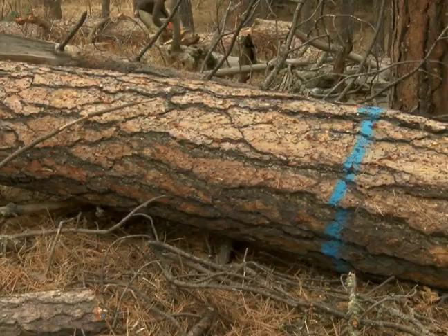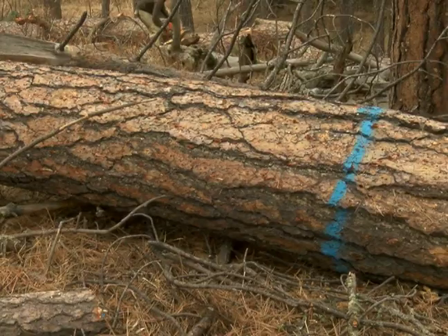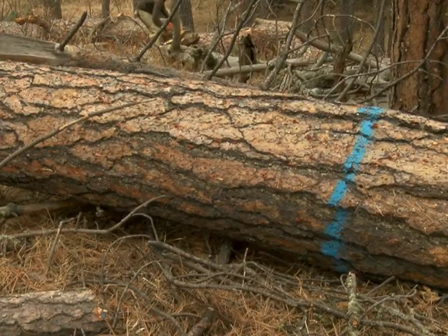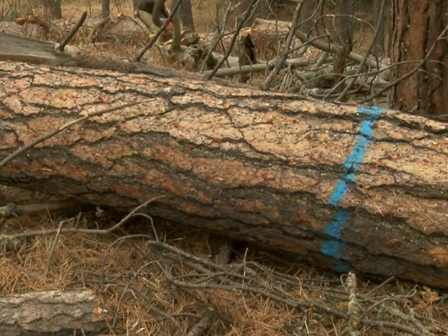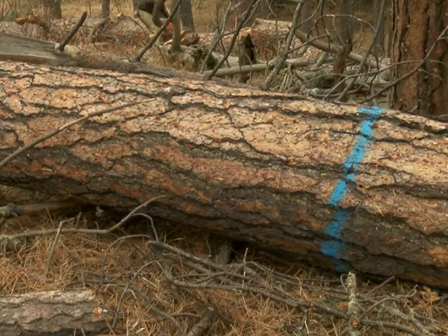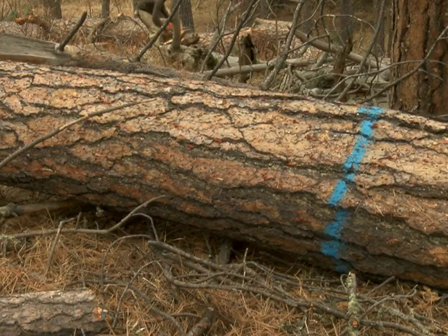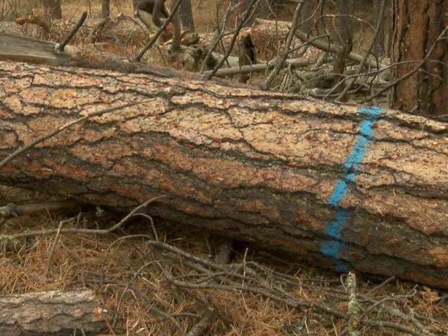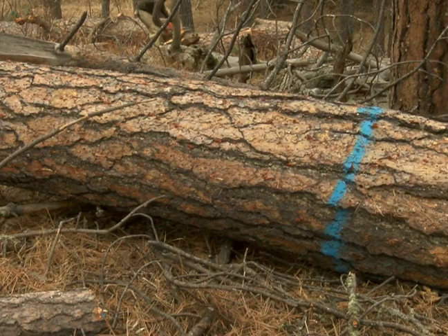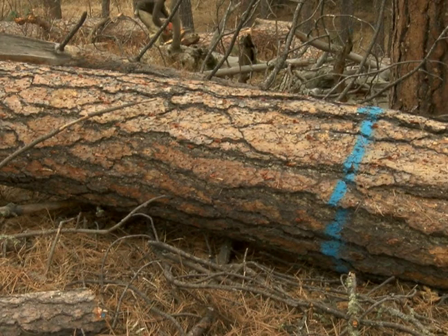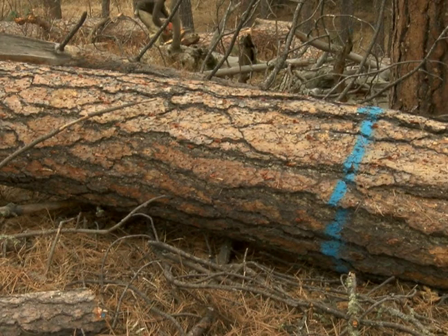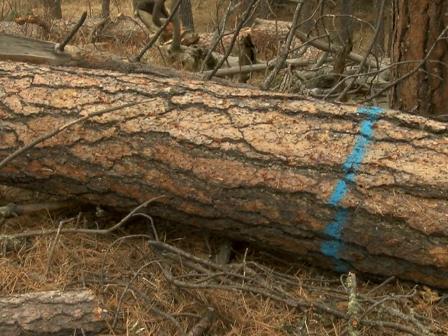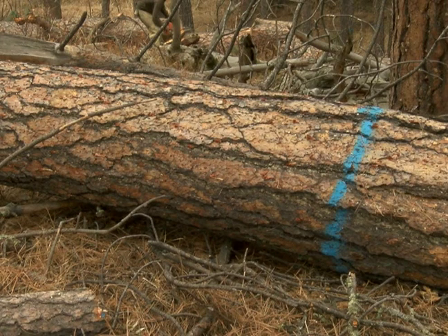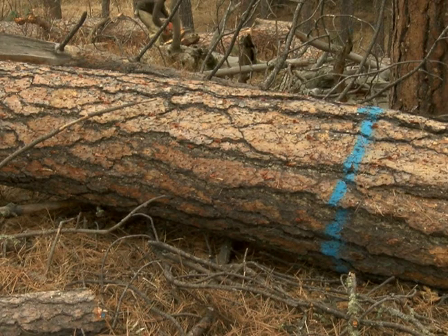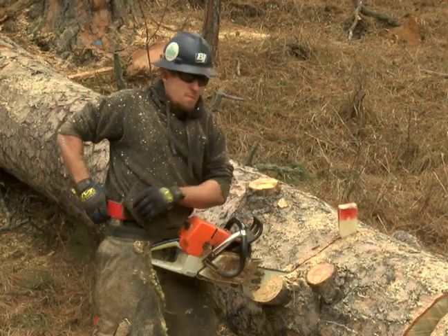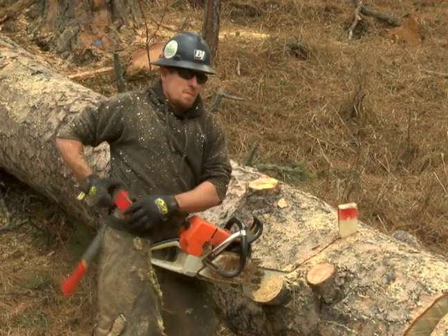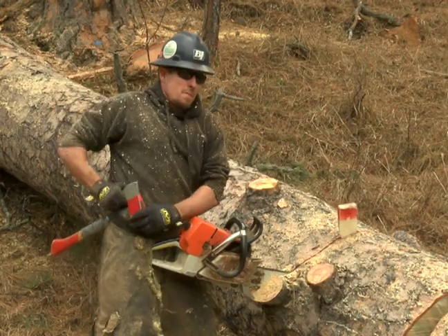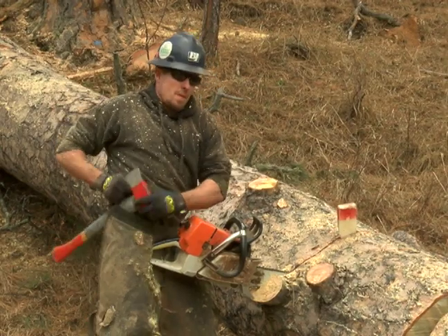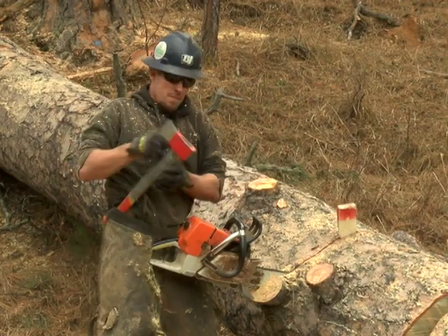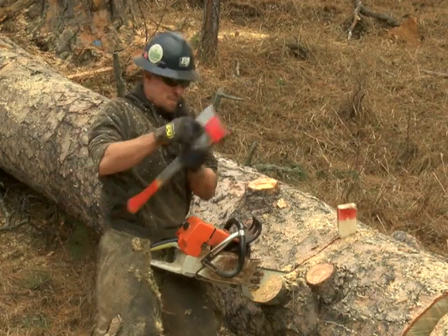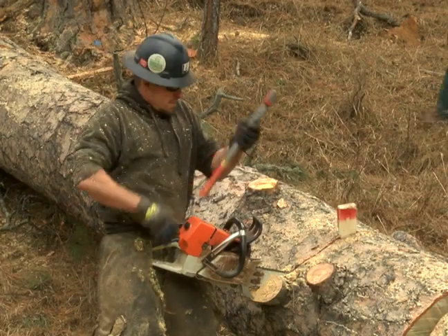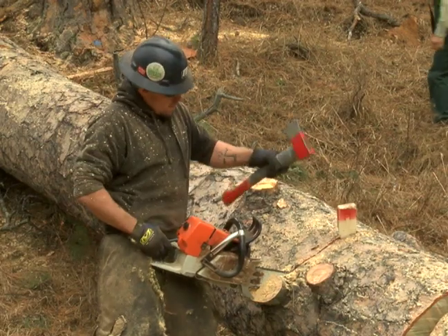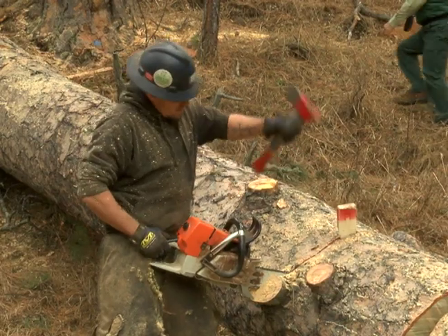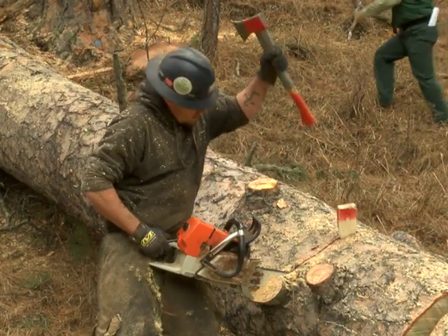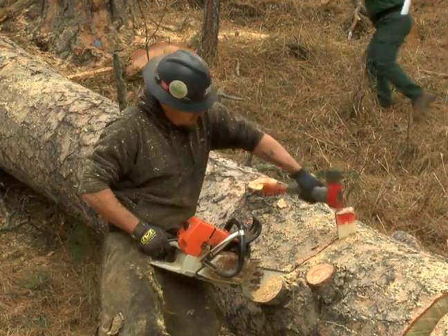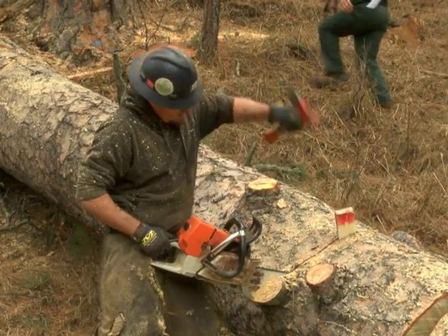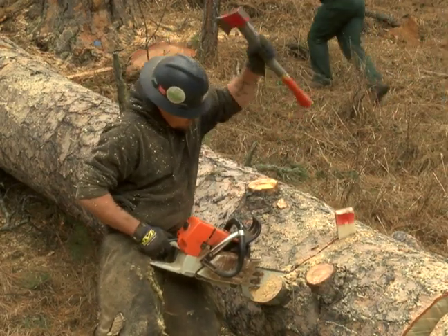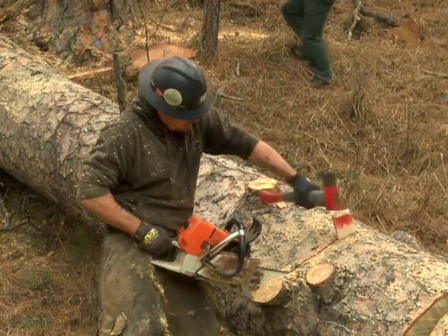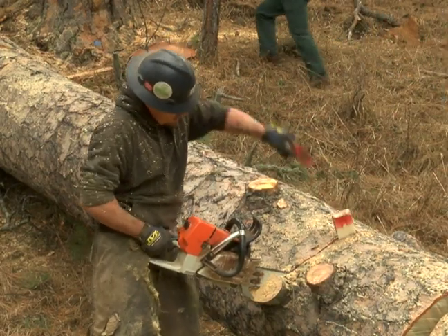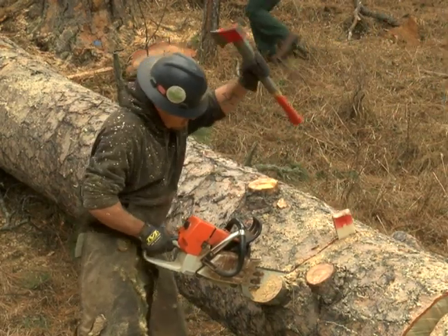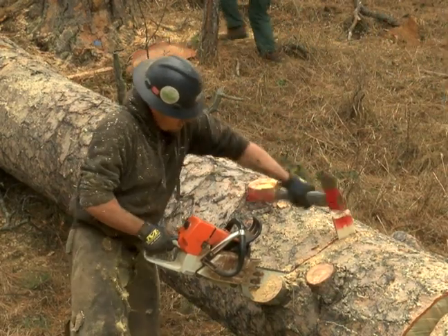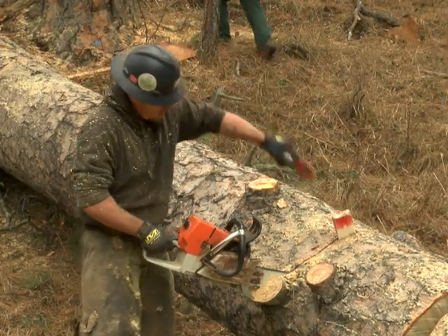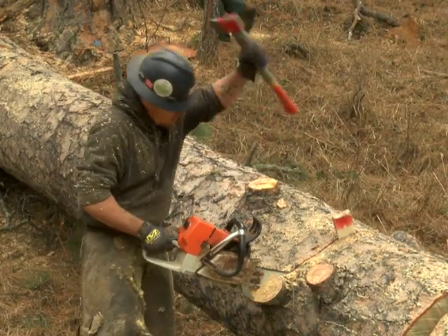The program creates a 300-foot buffer on forest land adjacent to private land, with the goal of keeping the beetles from spreading.